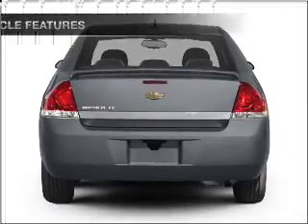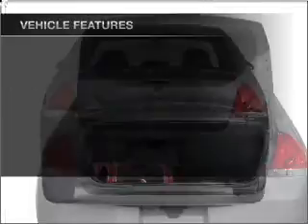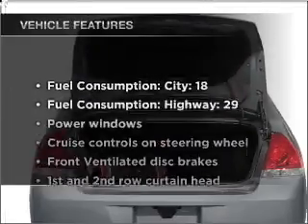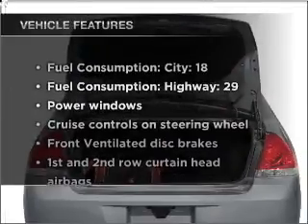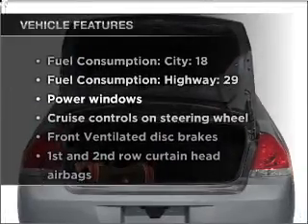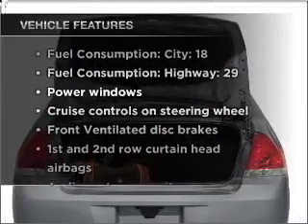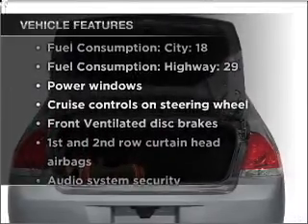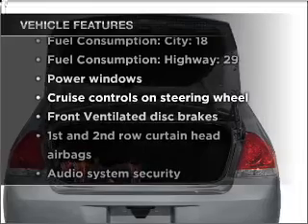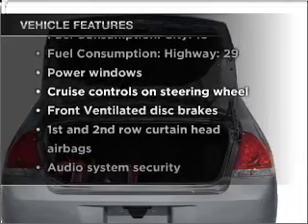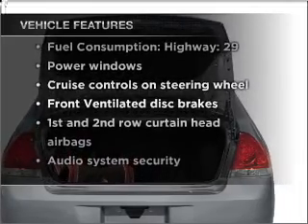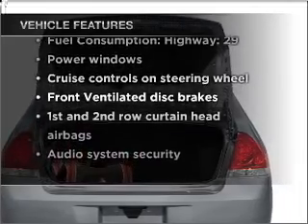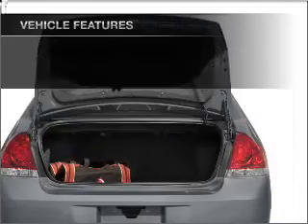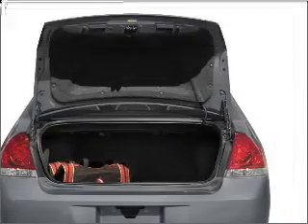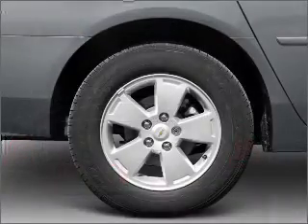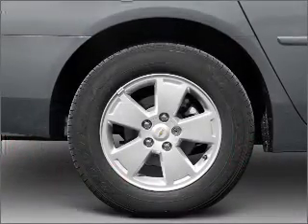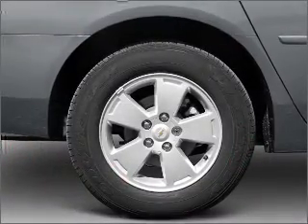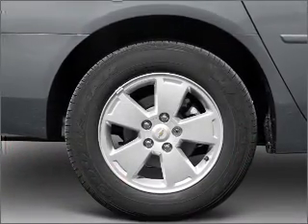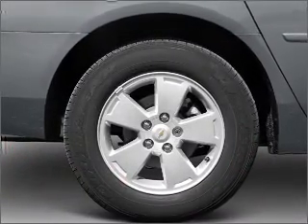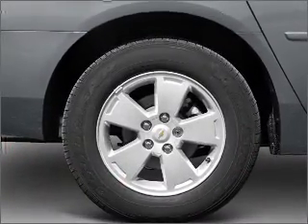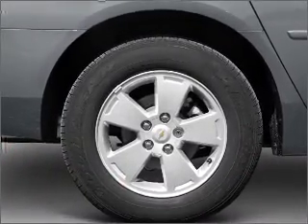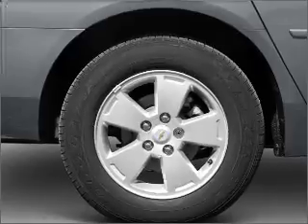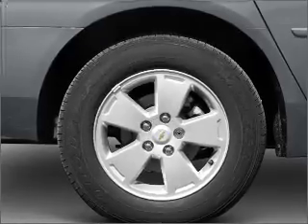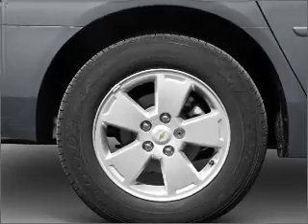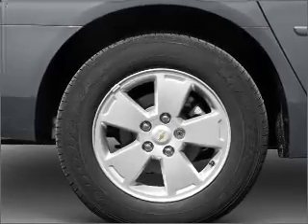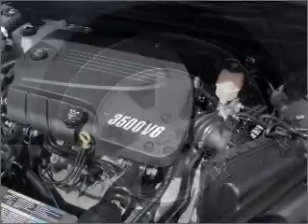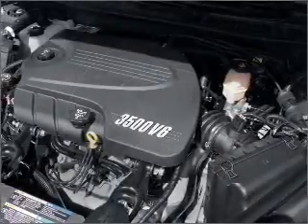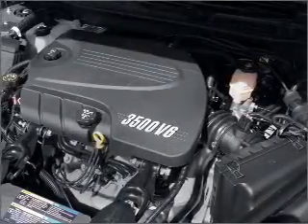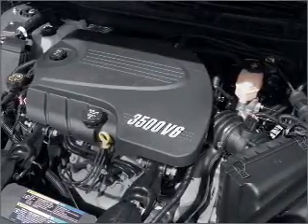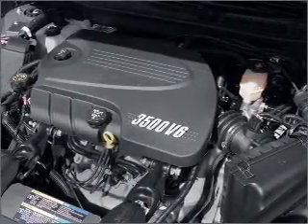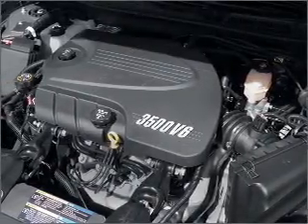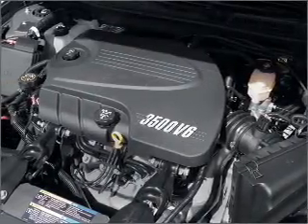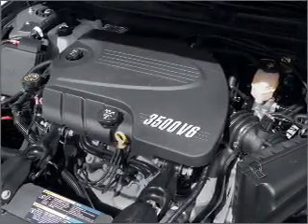Enjoy these notable features included in this vehicle: air conditioning, power door locks, power windows, power steering, cruise control, power mirrors, an AM/FM stereo with a CD player, and an adjustable tilt steering wheel.